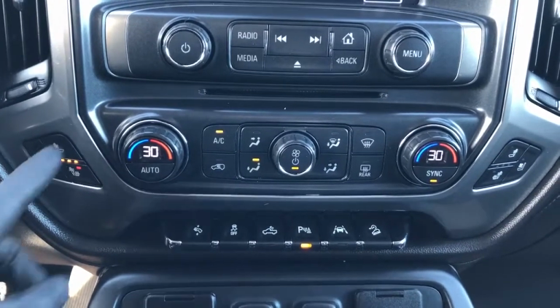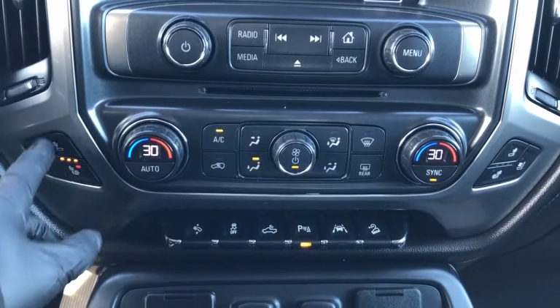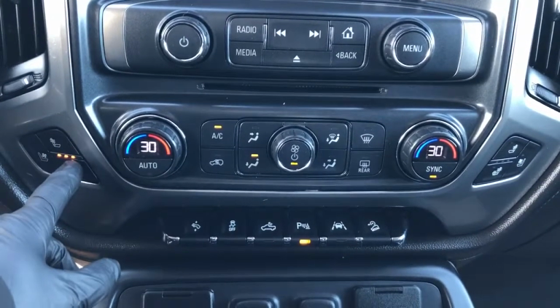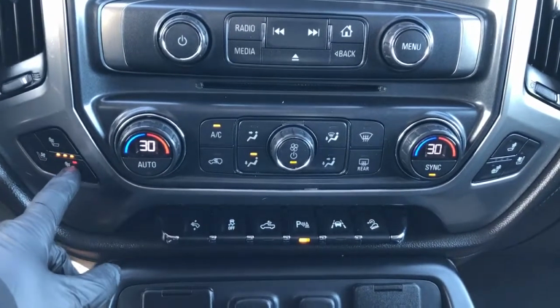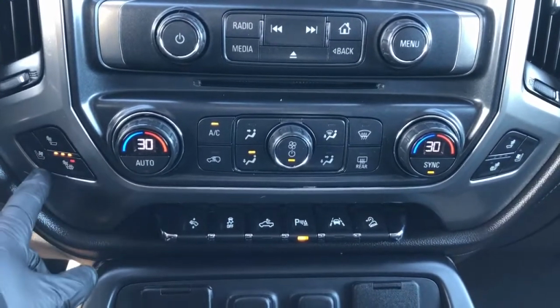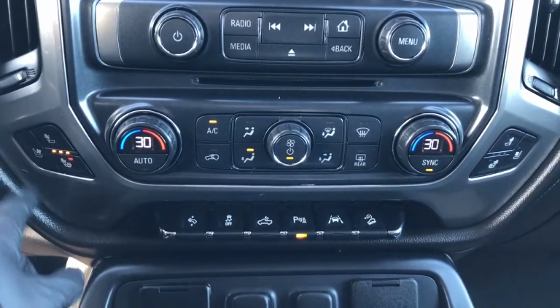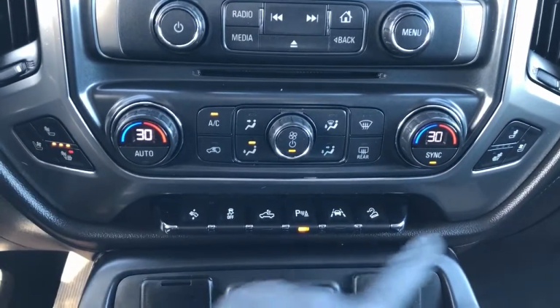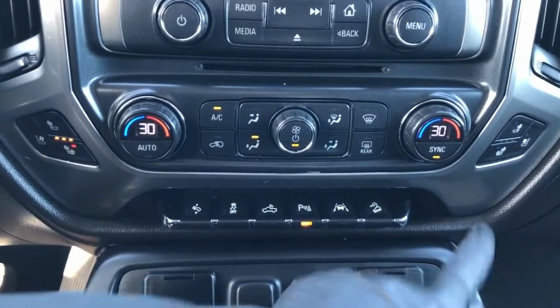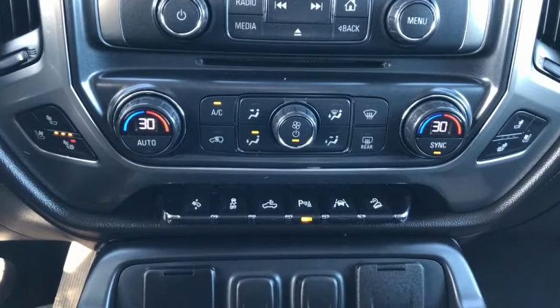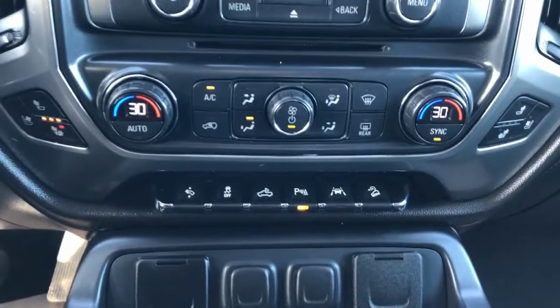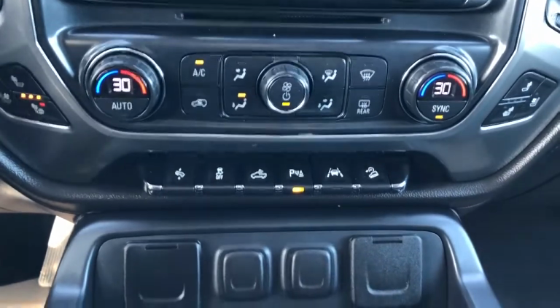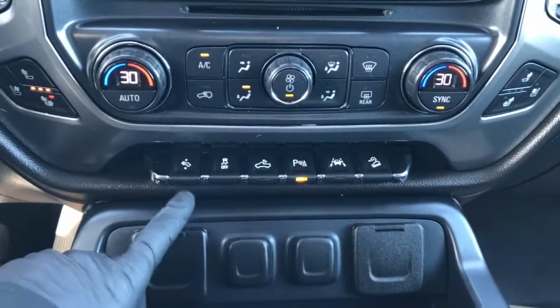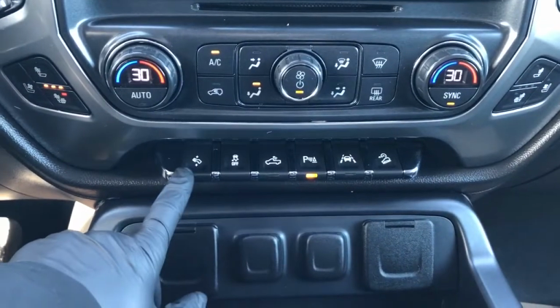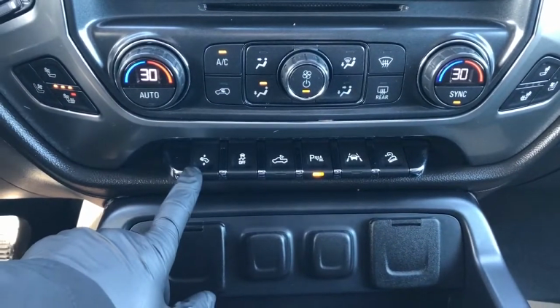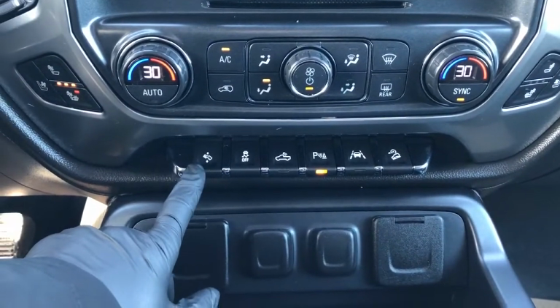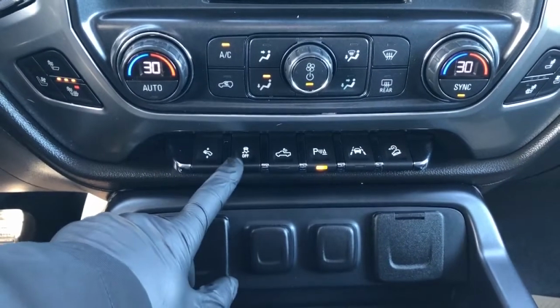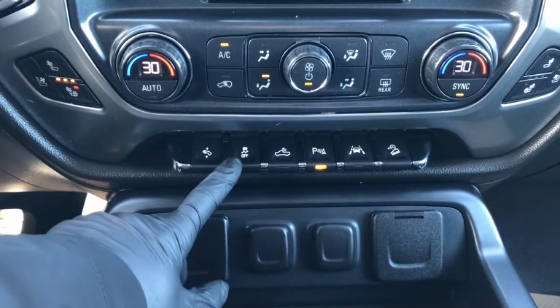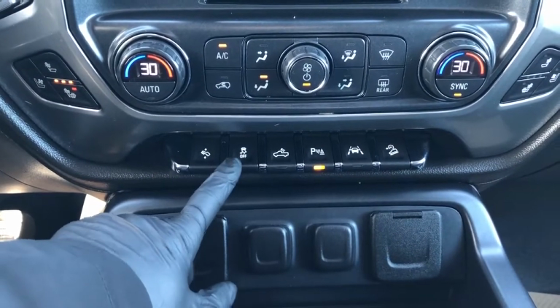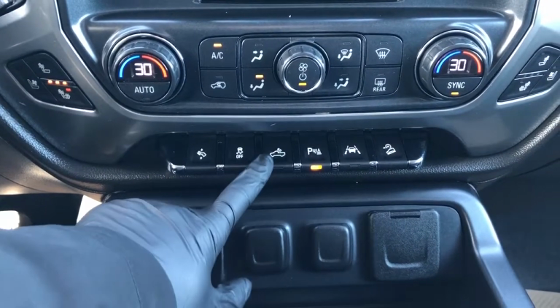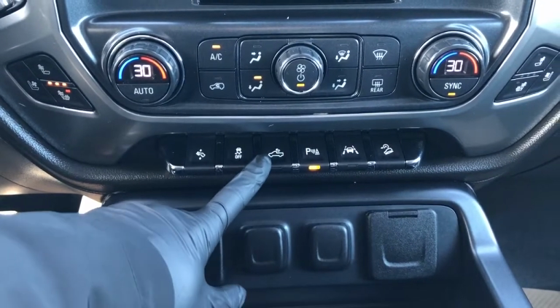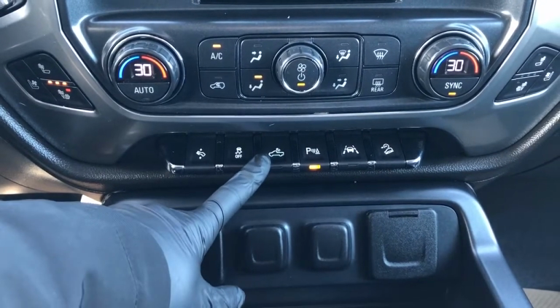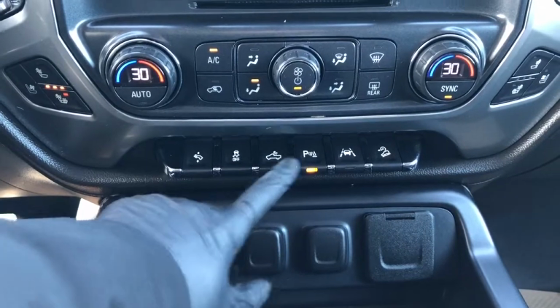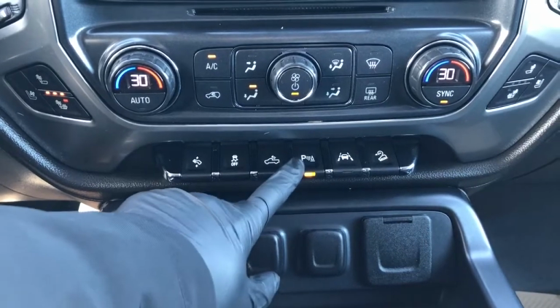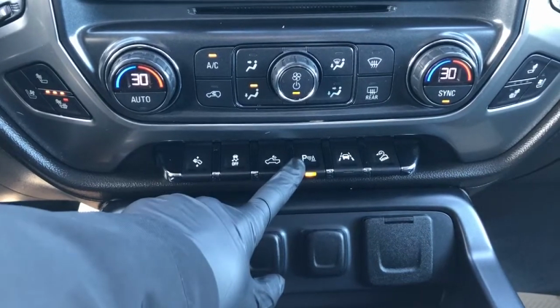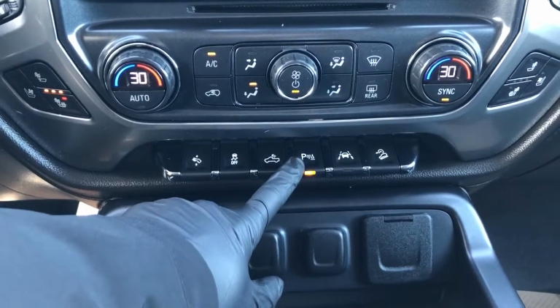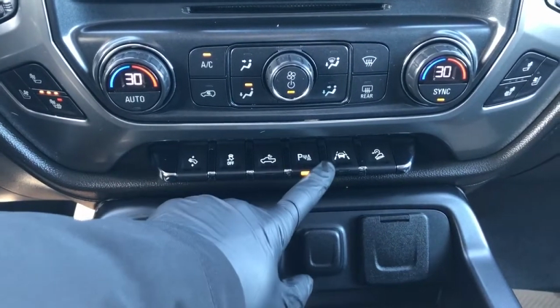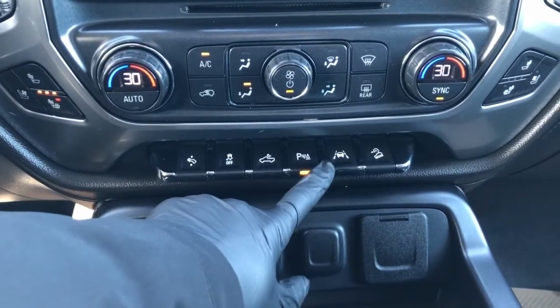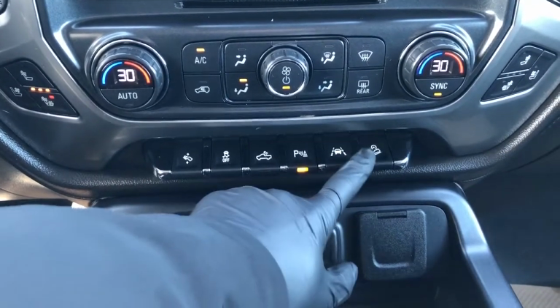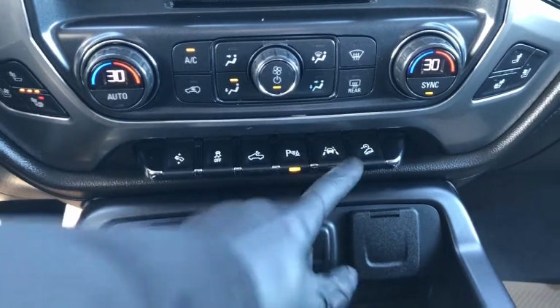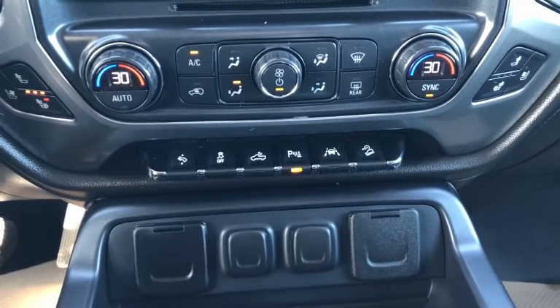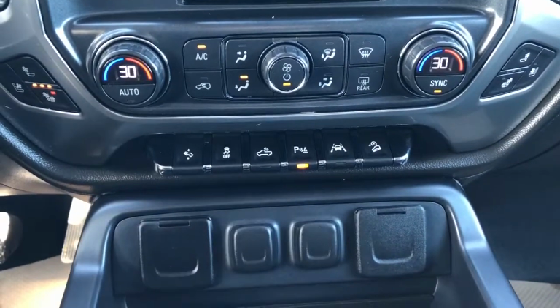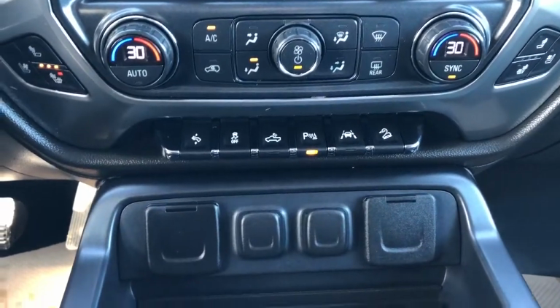We also have our two heated seat options and cooled seats for driver and passenger. Below that we have our pedal adjustment, traction control, our truck bed lighting, park assist, lane departure warning as well as our hill descent assist.